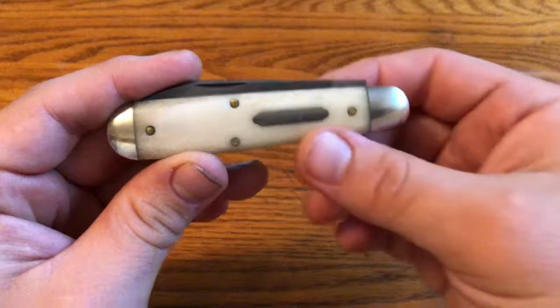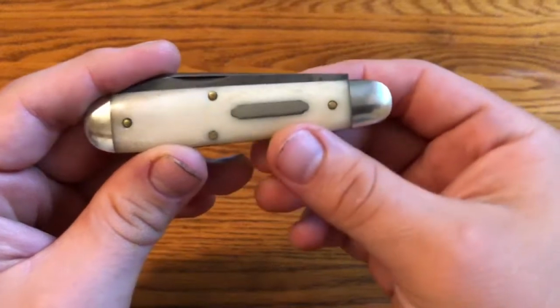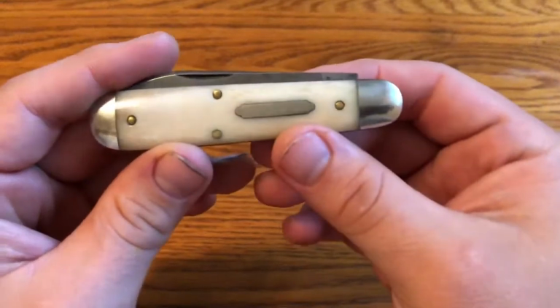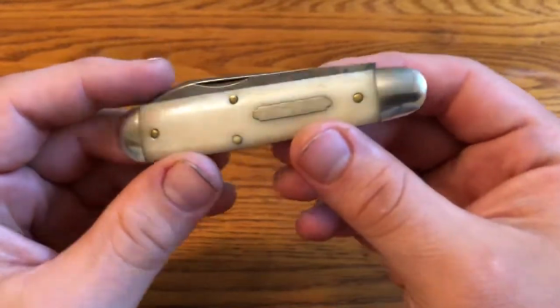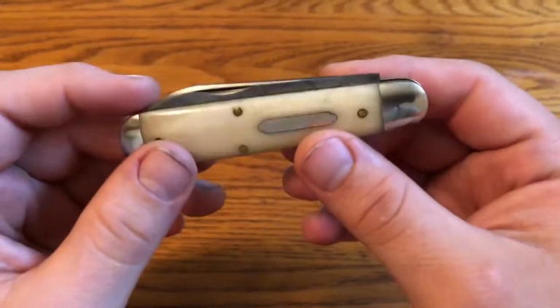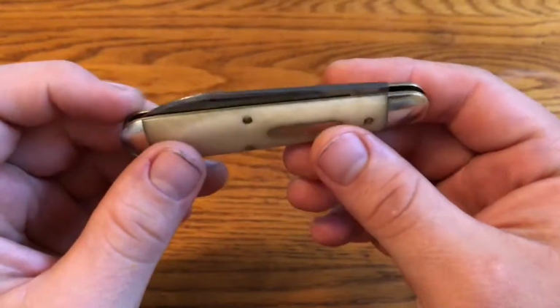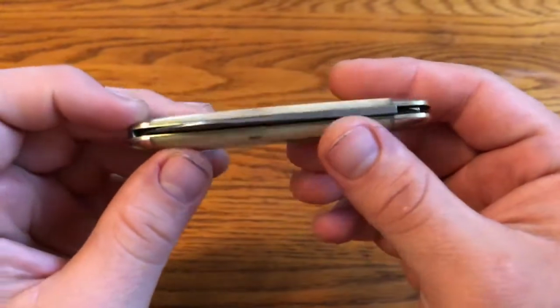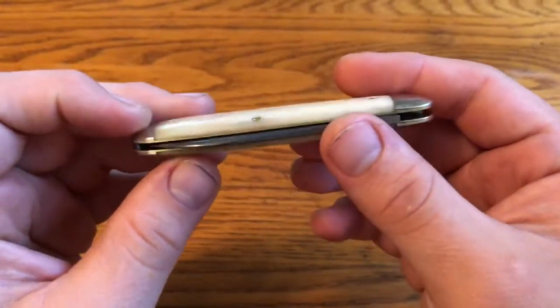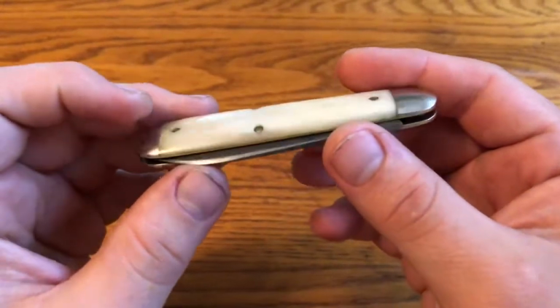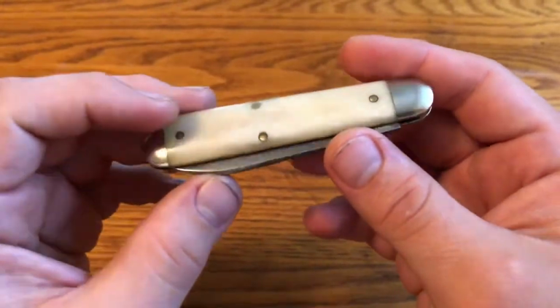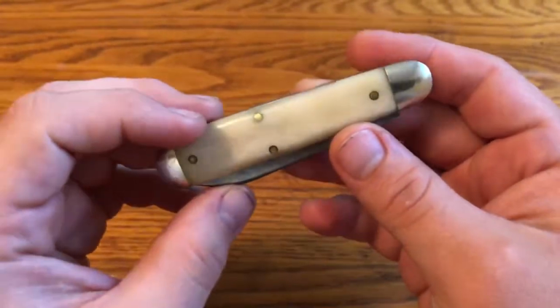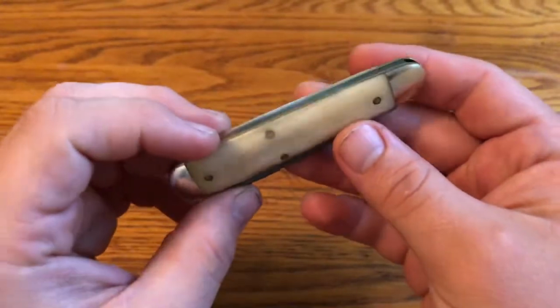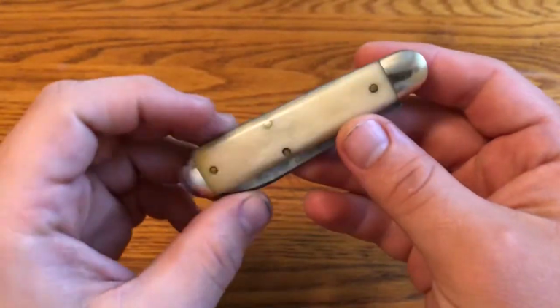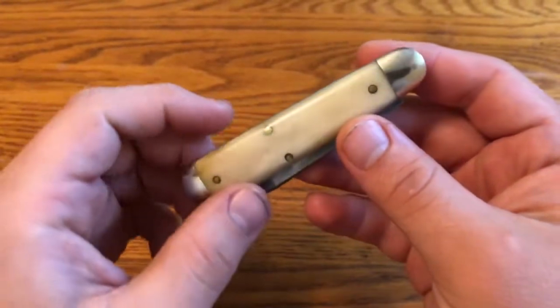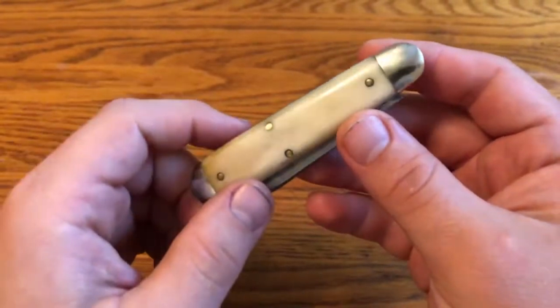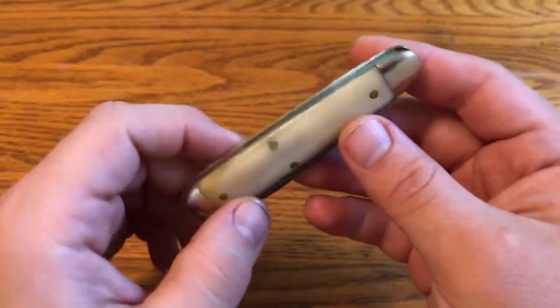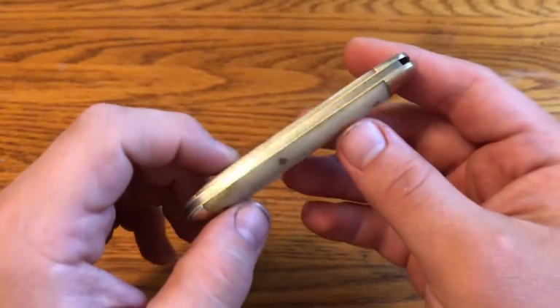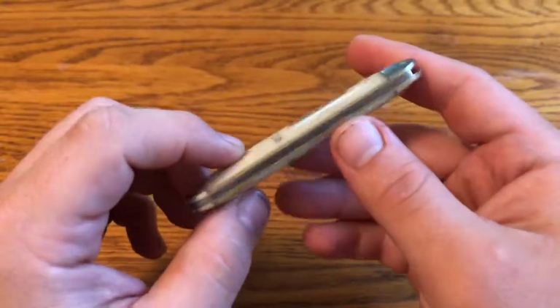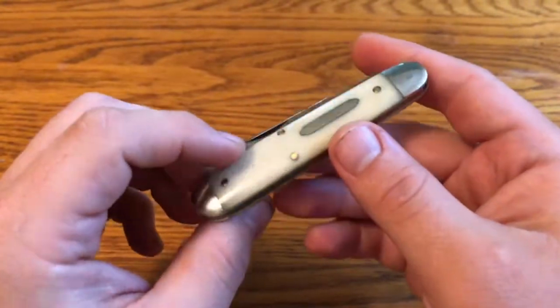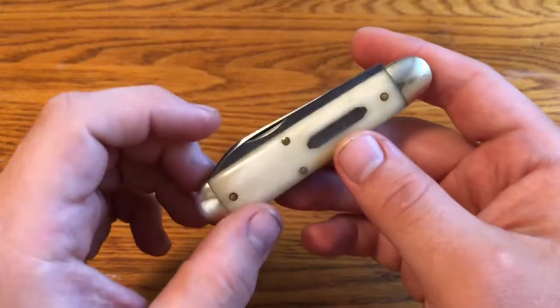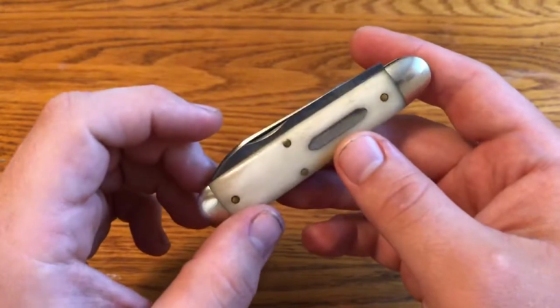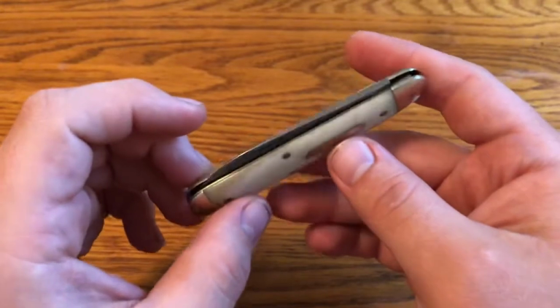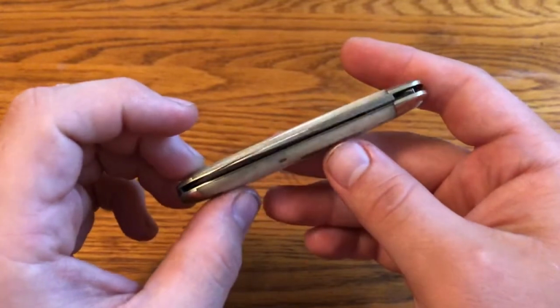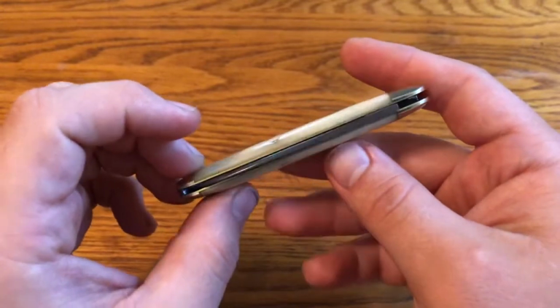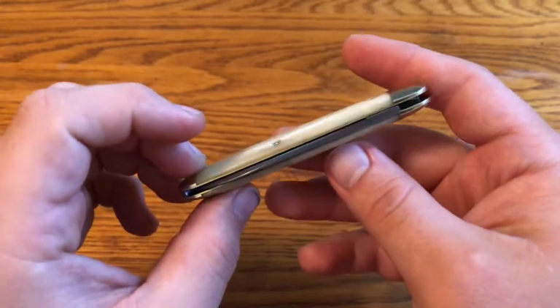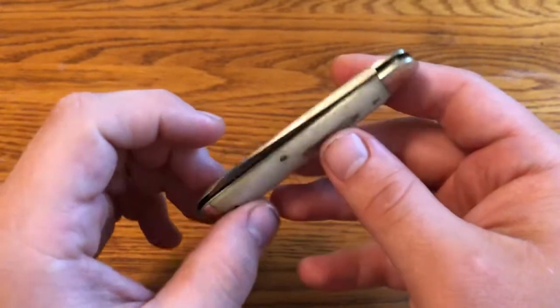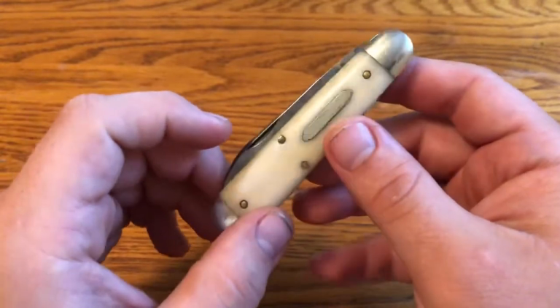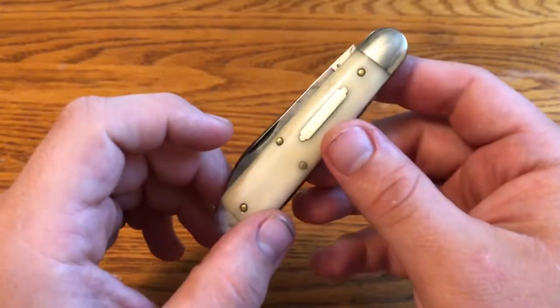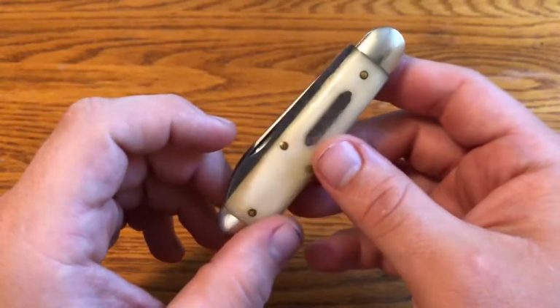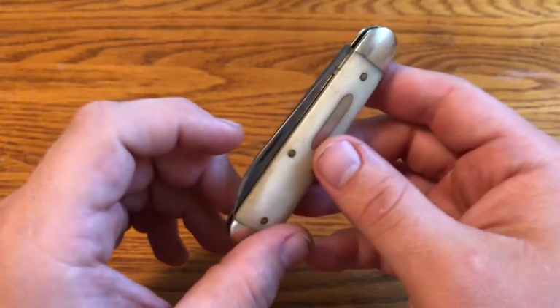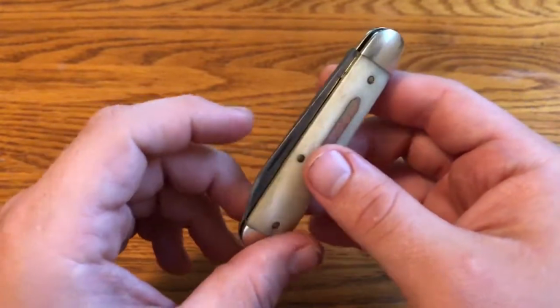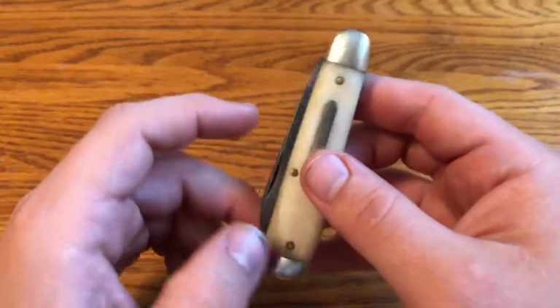In this Knife Talk update, we're looking again at the Great Eastern Cutlery Titty Ute No. 78 American Jack in Smooth White Bone.